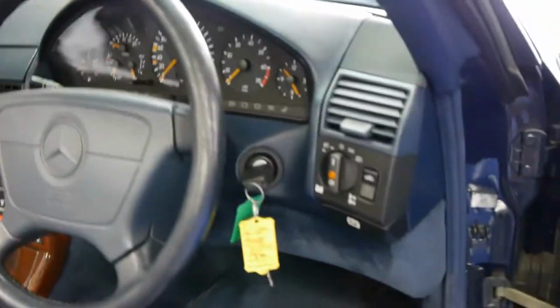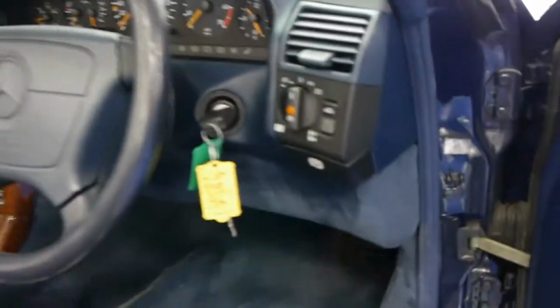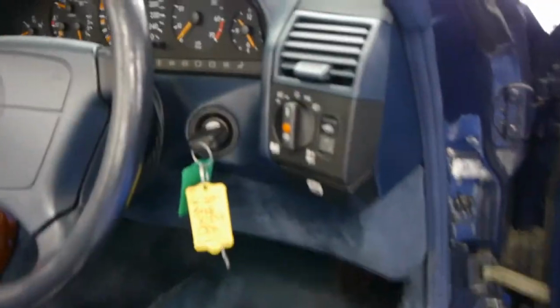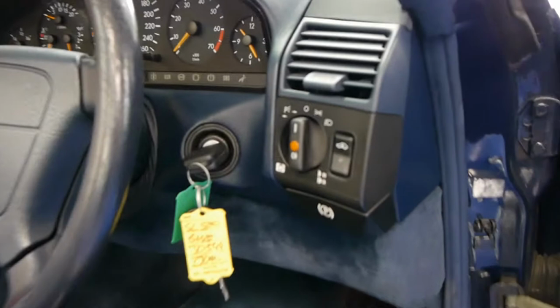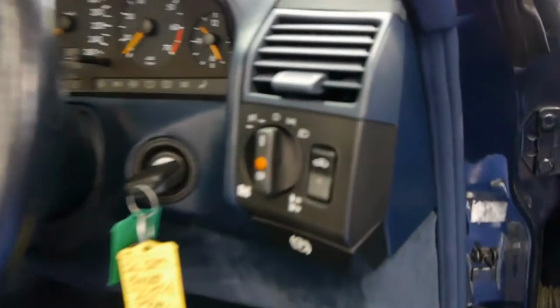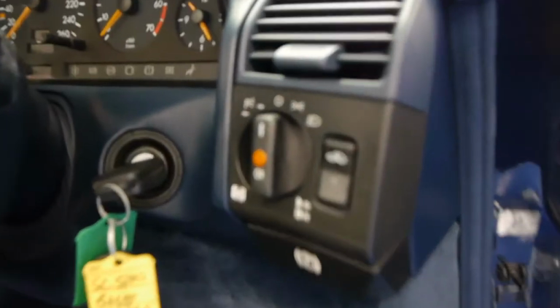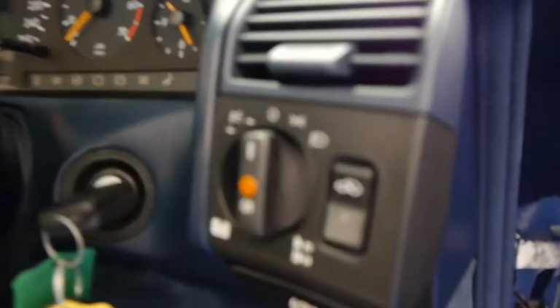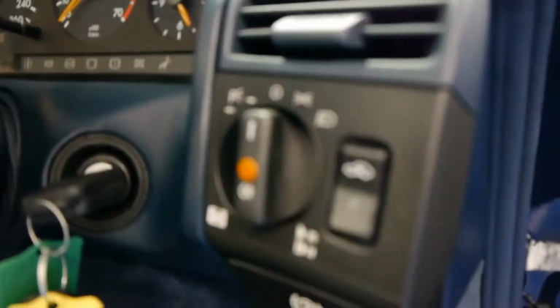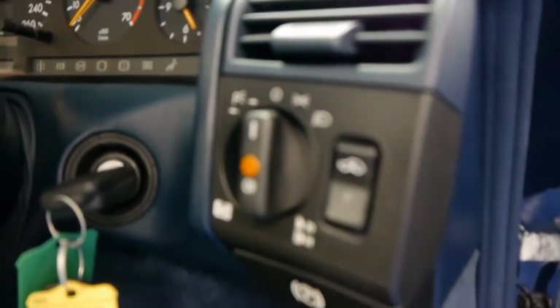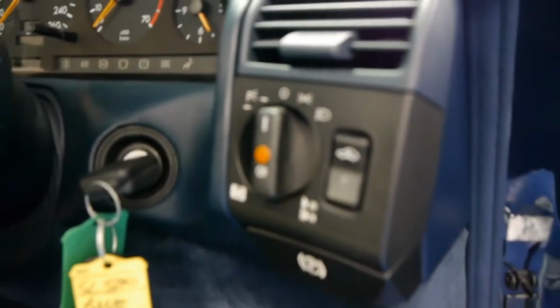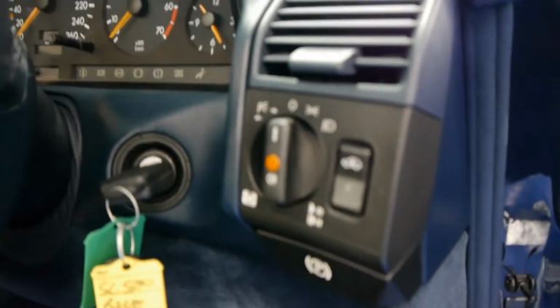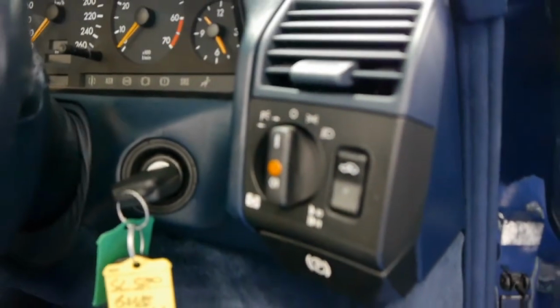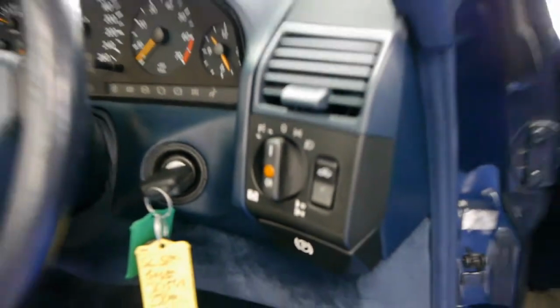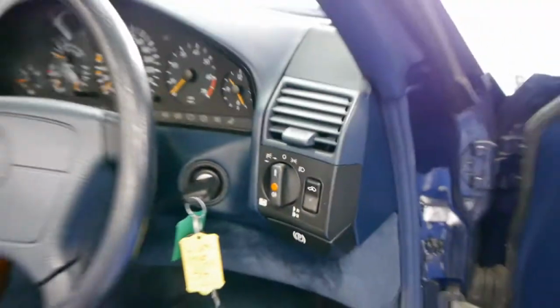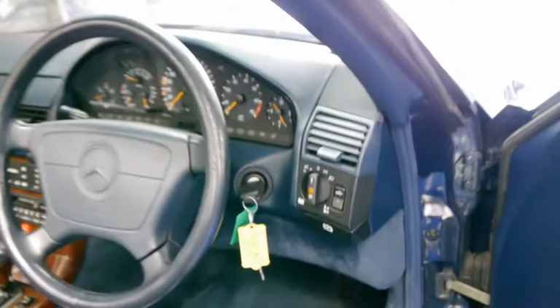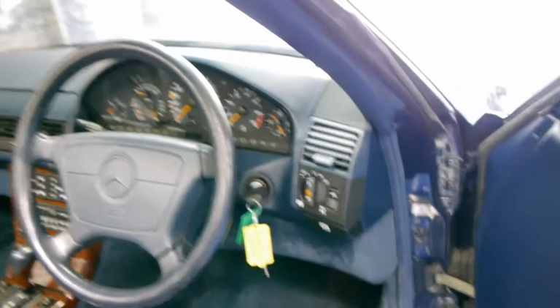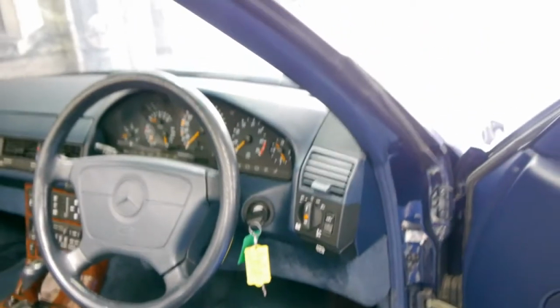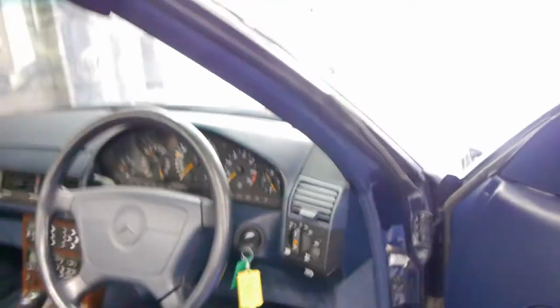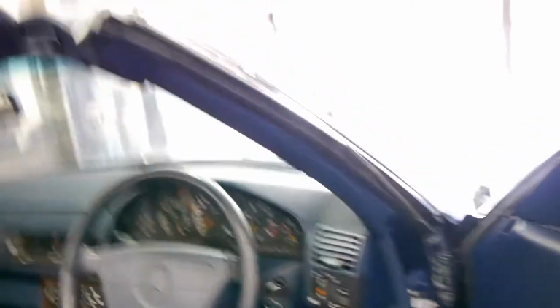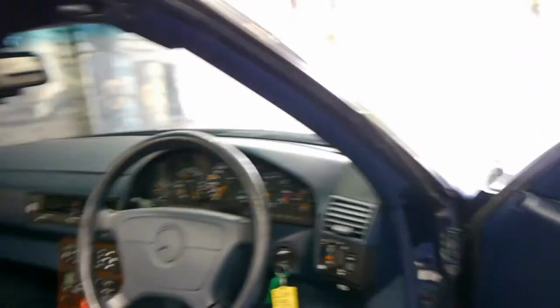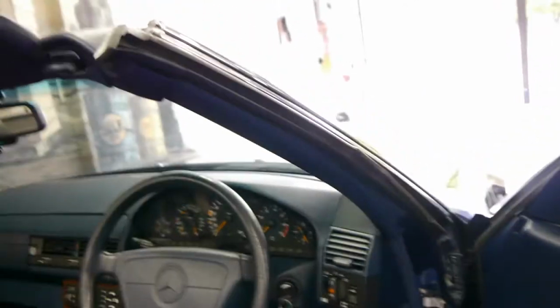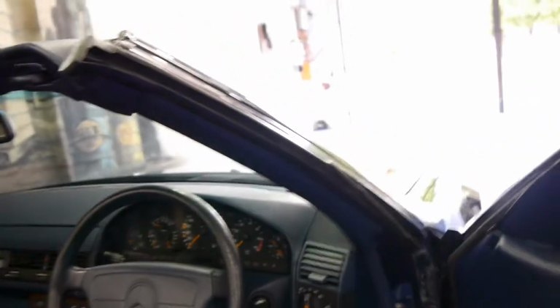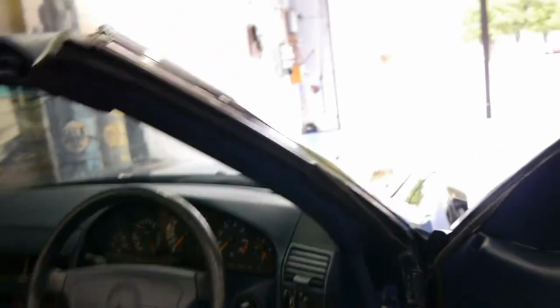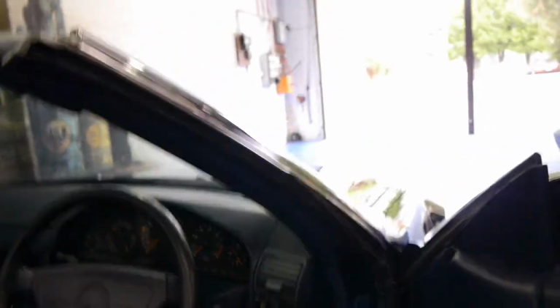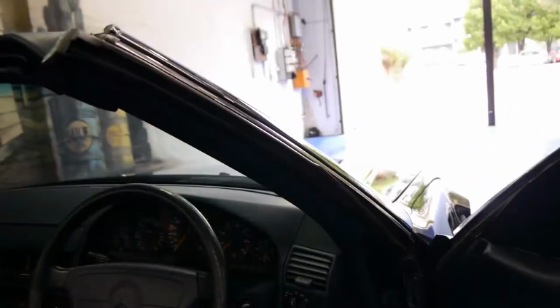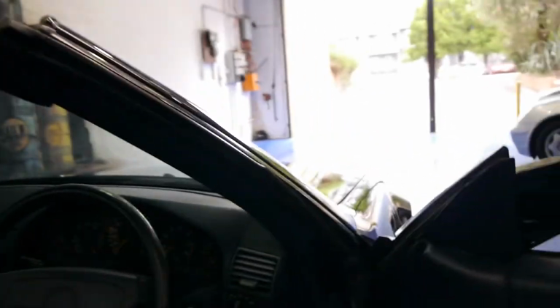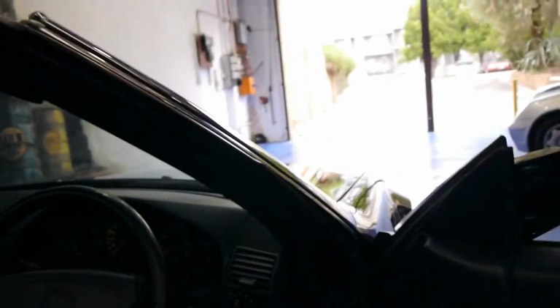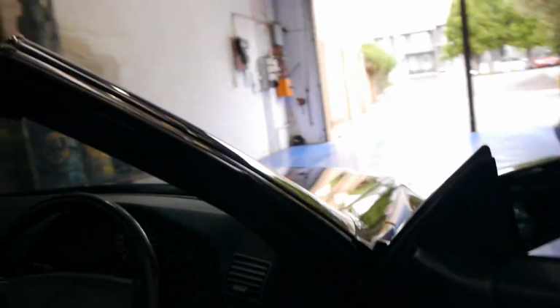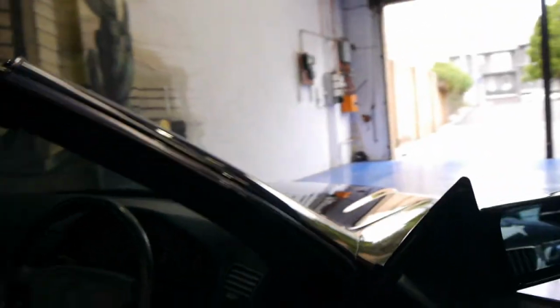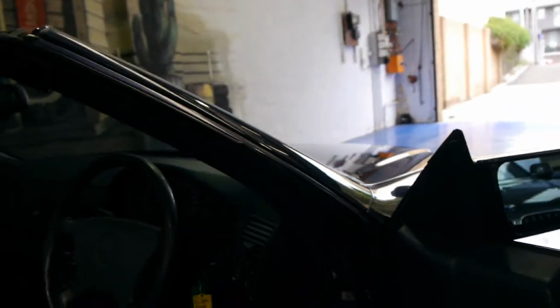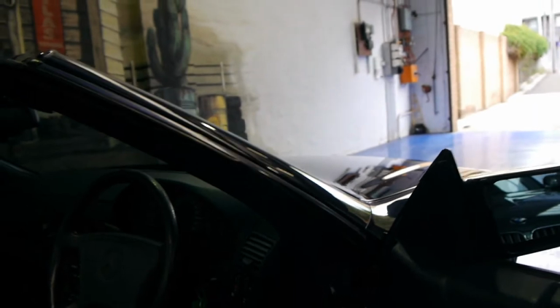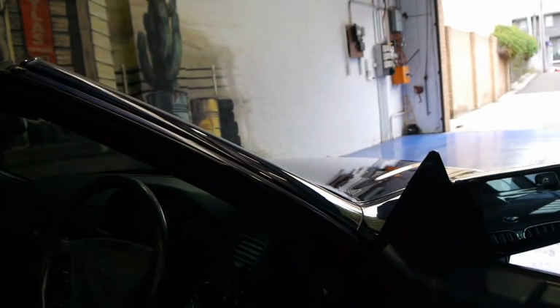The 500s also came with a button here at the front where, if you're going to a steep driveway or something like that, you simply click the button and the car raises up a few centimetres so that you don't scrape the bumper.